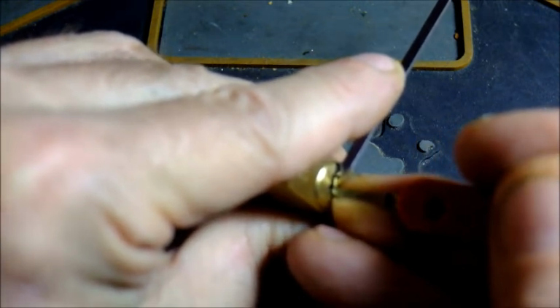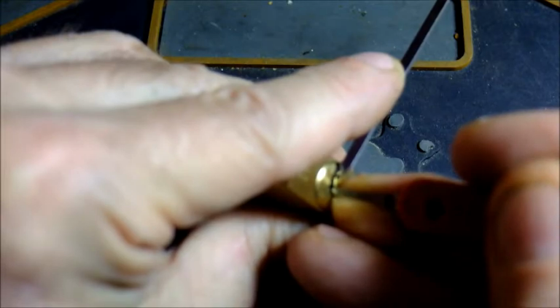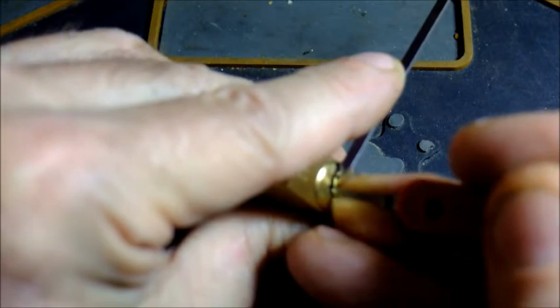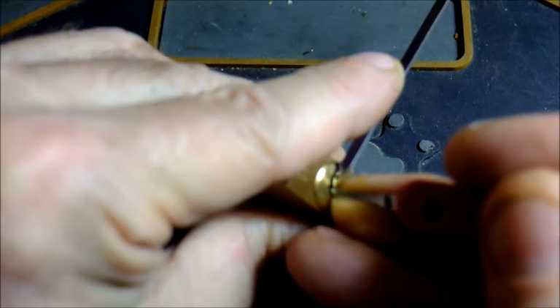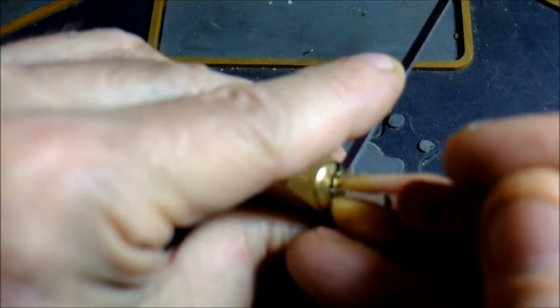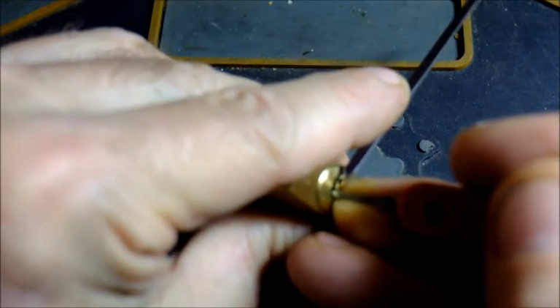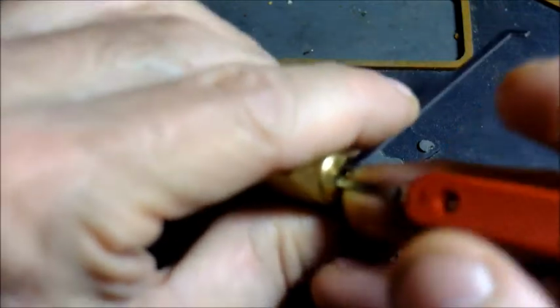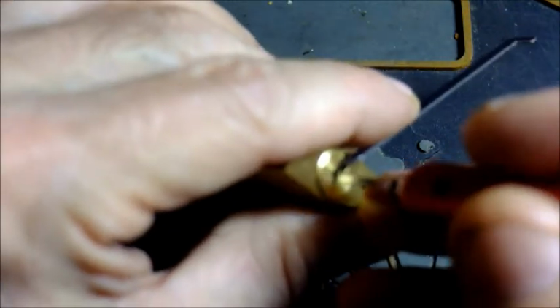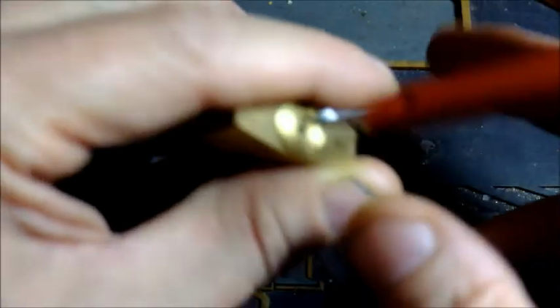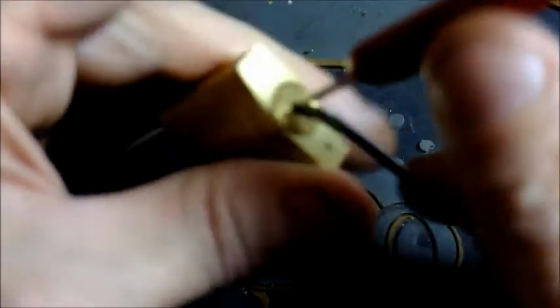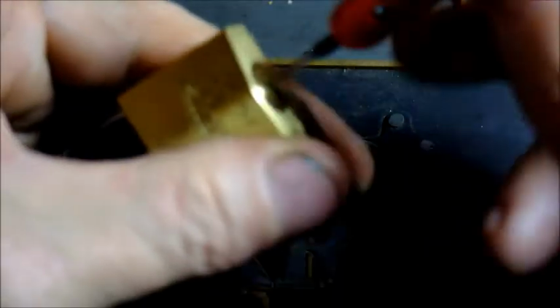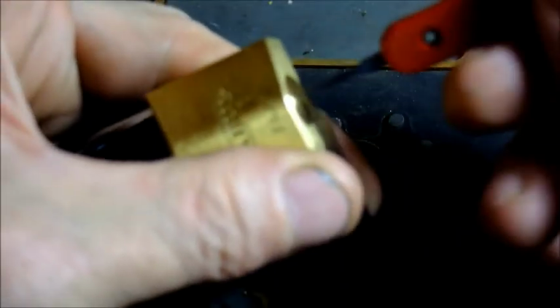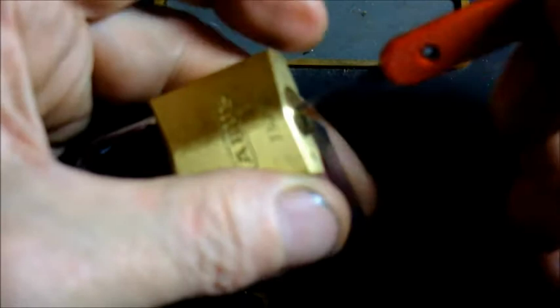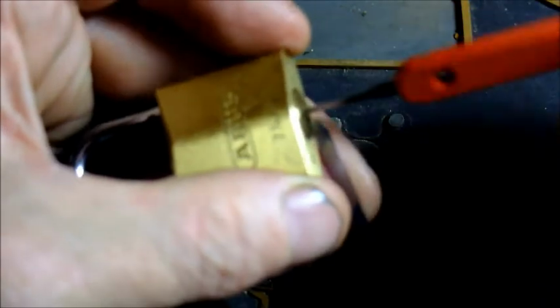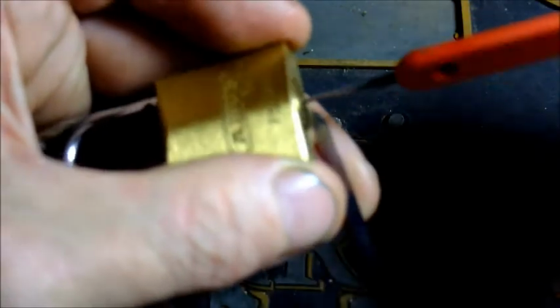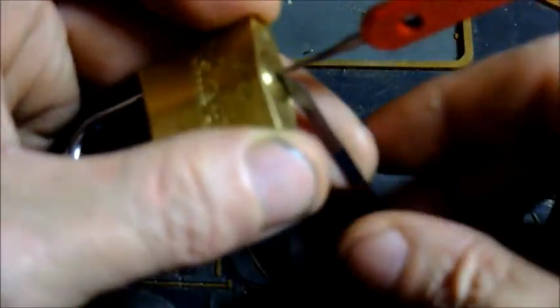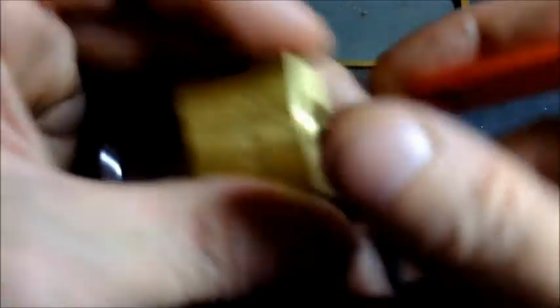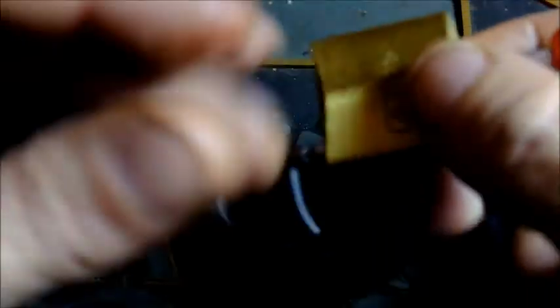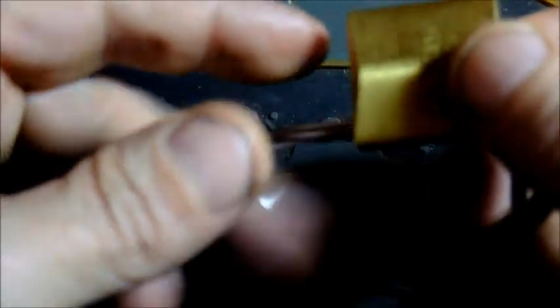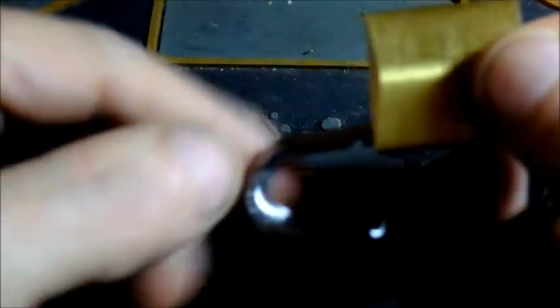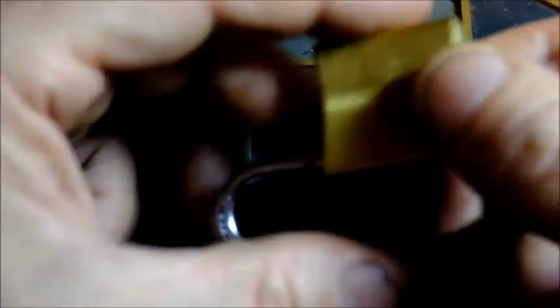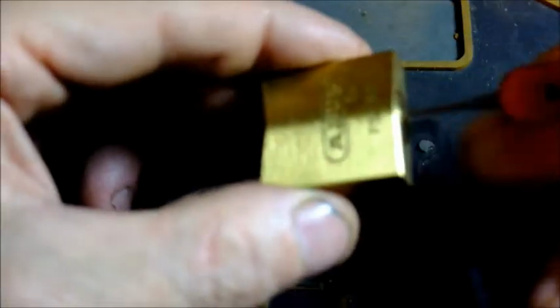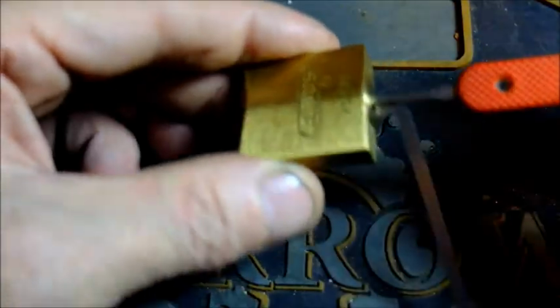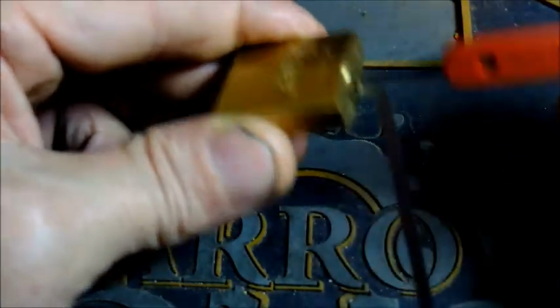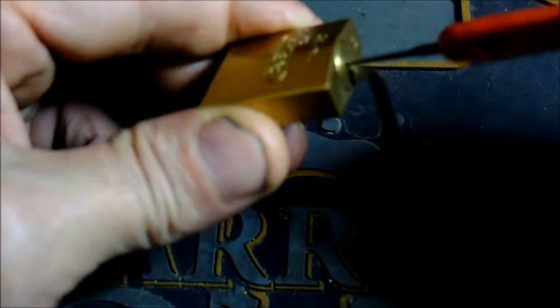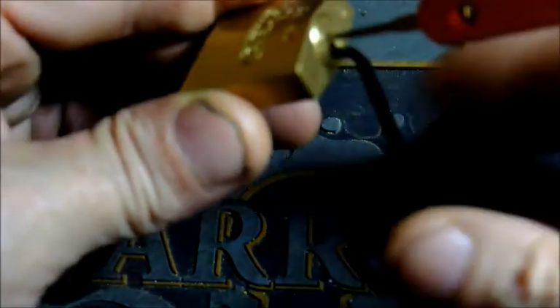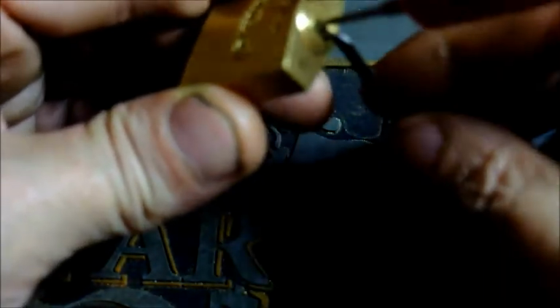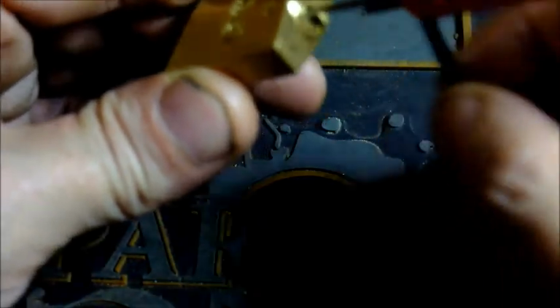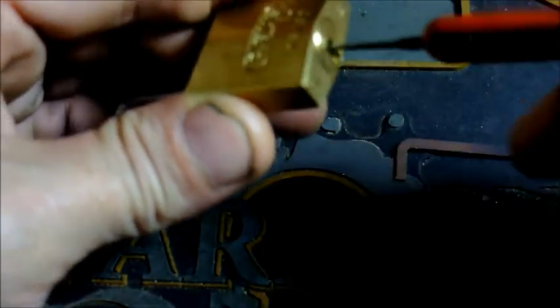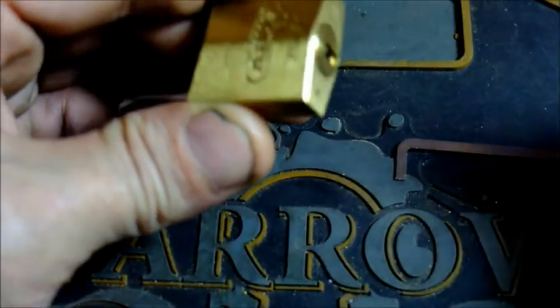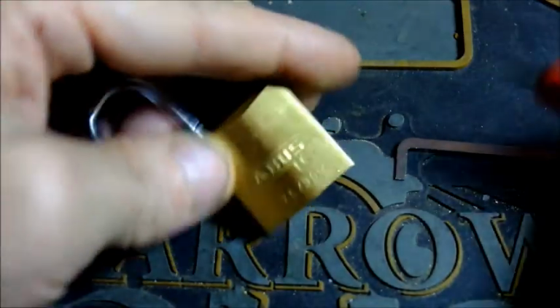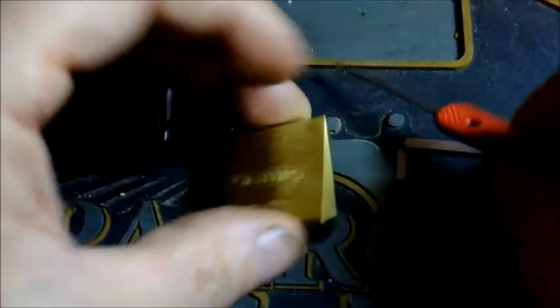I'll ease back a little bit. I'm feeling... yep, counter rotation there and open. Now I can't get my tool out. There we go.